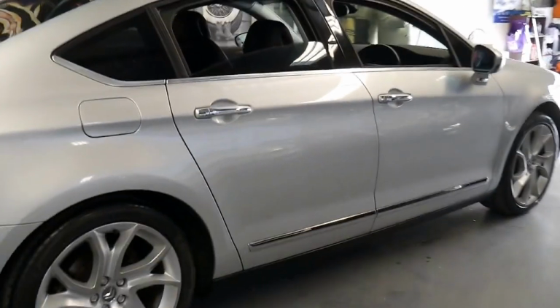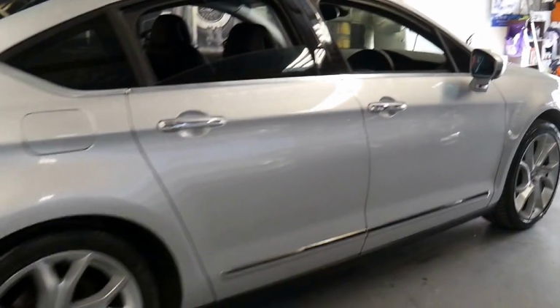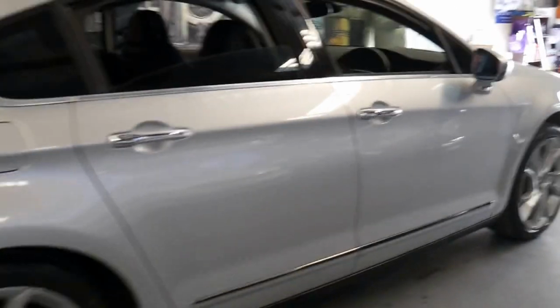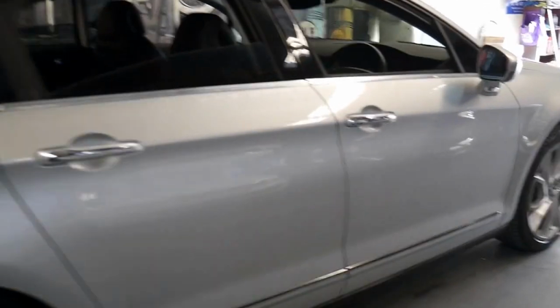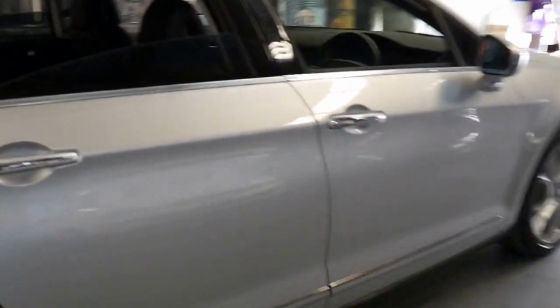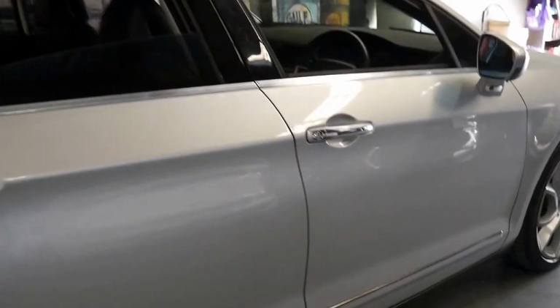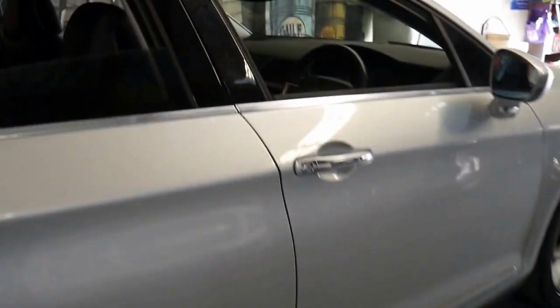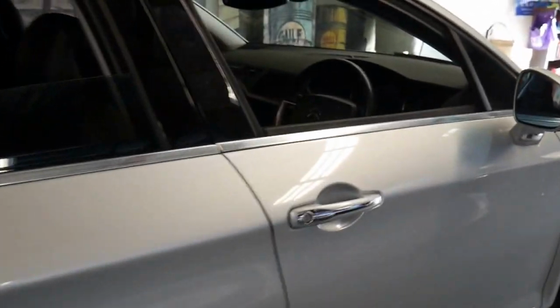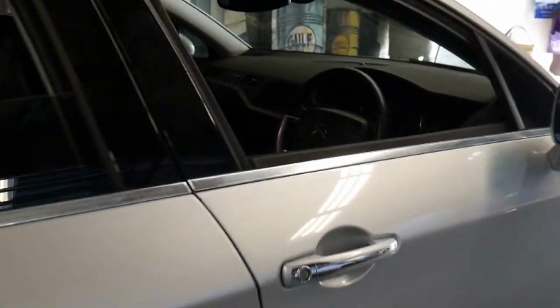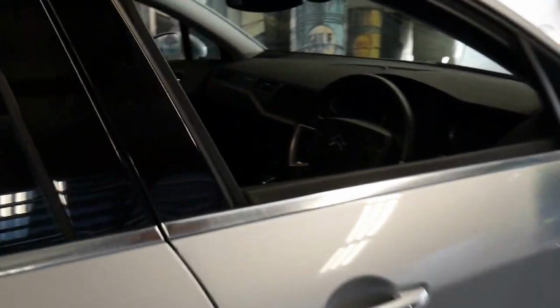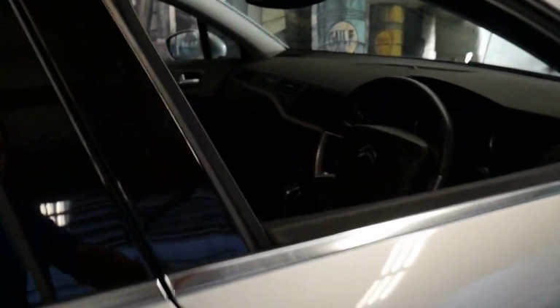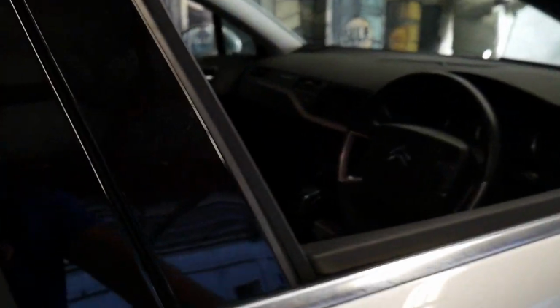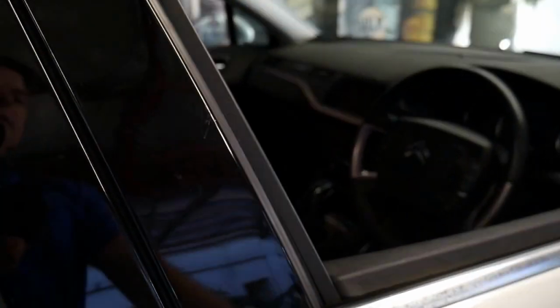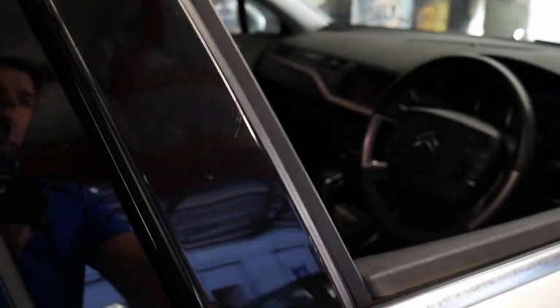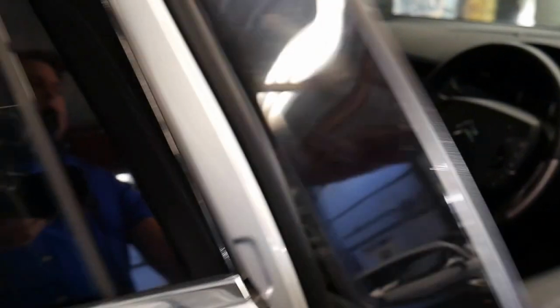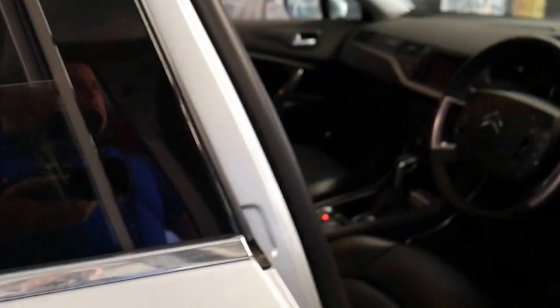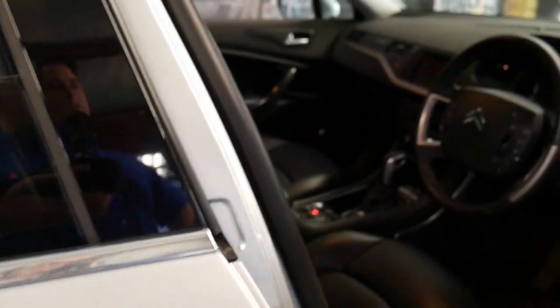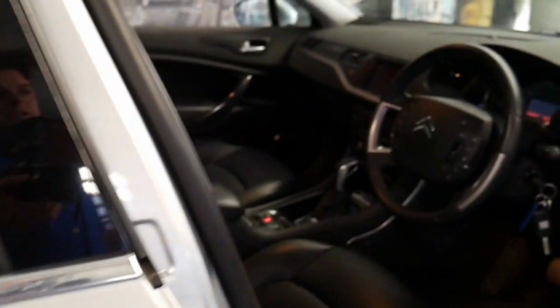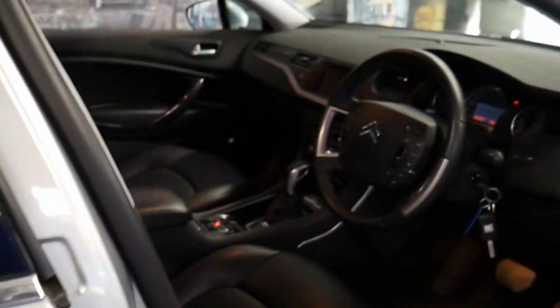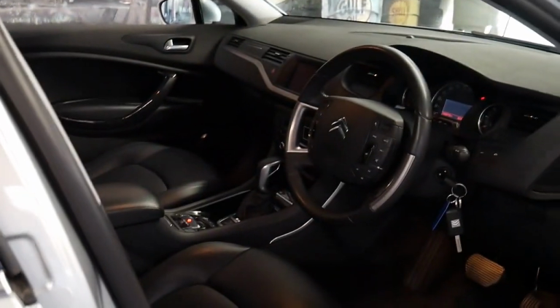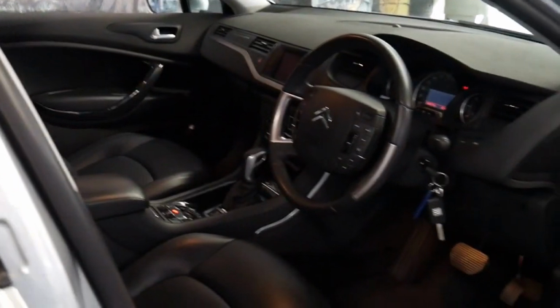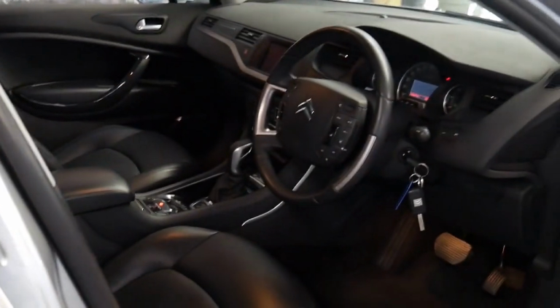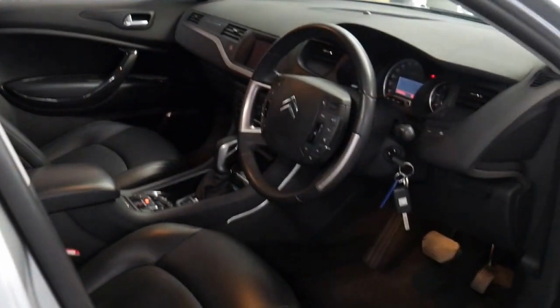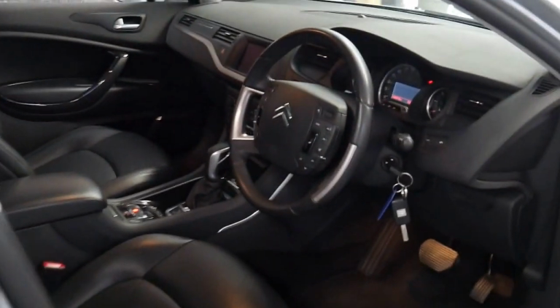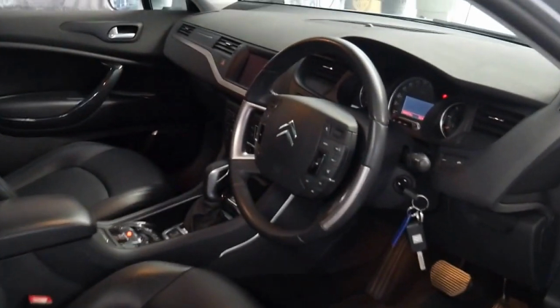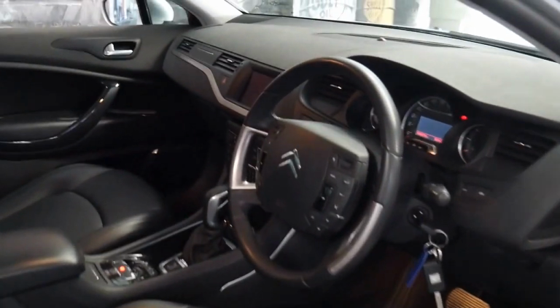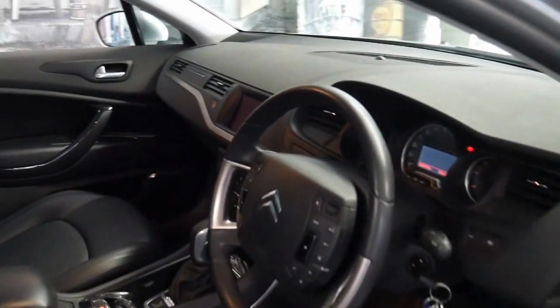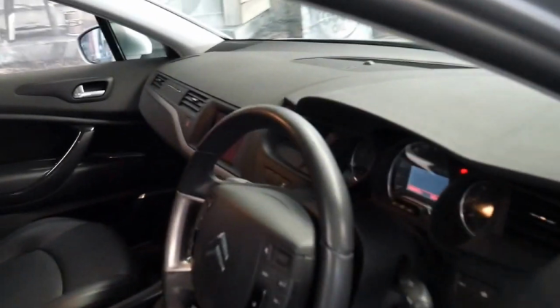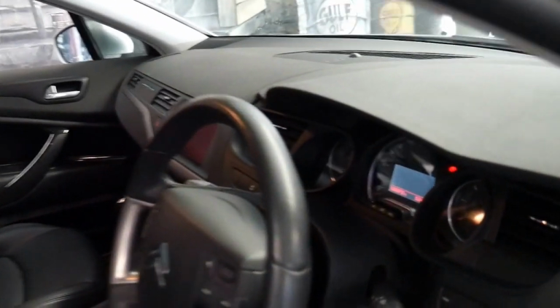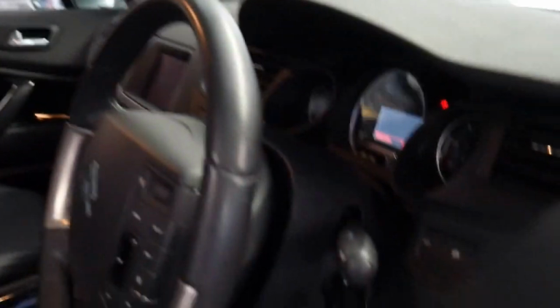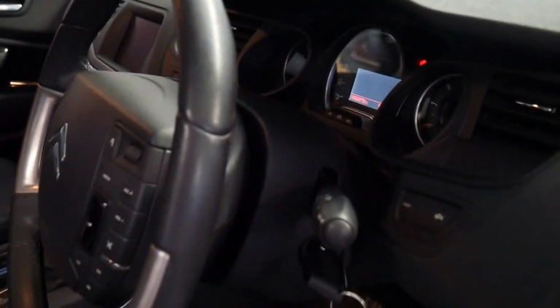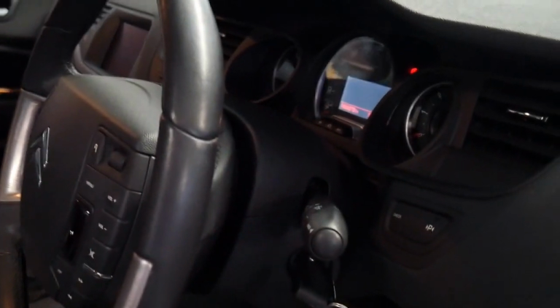It's silver in colour with black leather interior. It has done 166,000 kilometres since it was new, but it's got an impeccable service history to it.